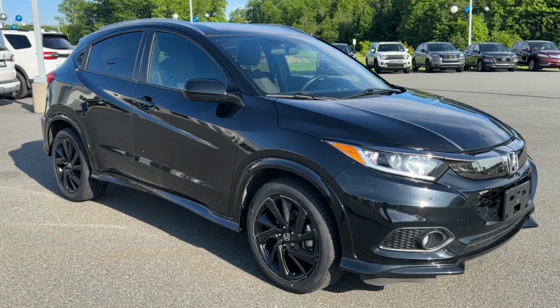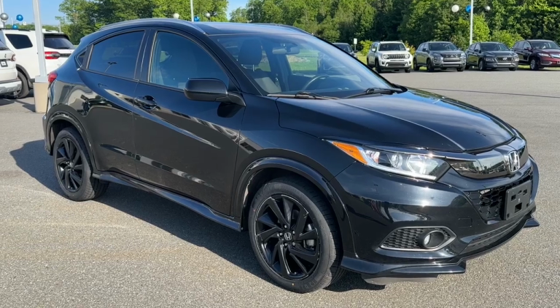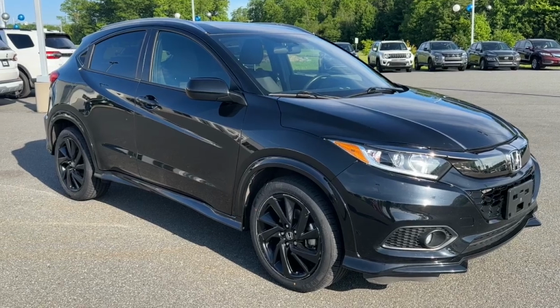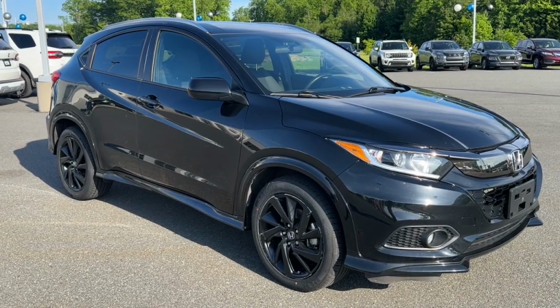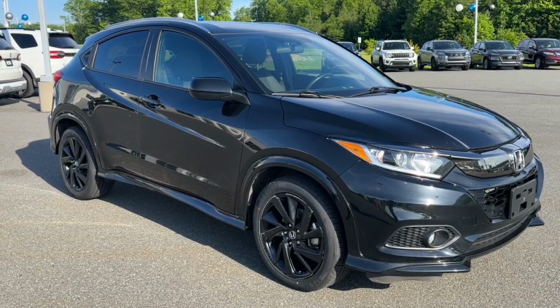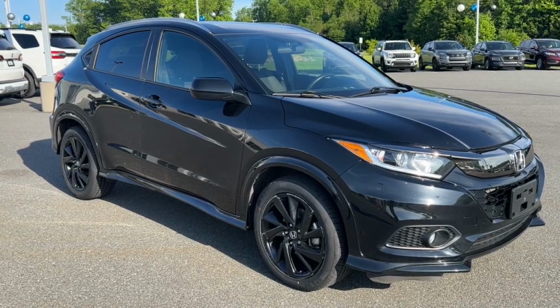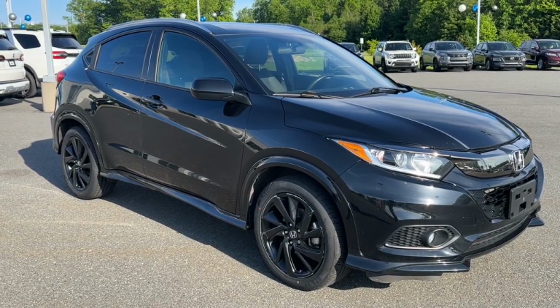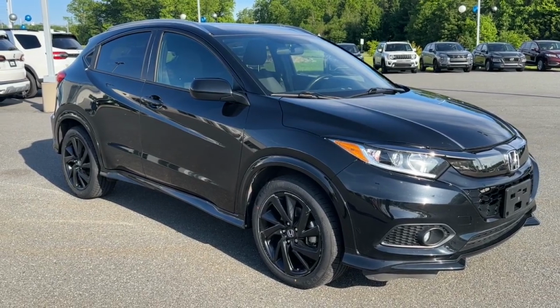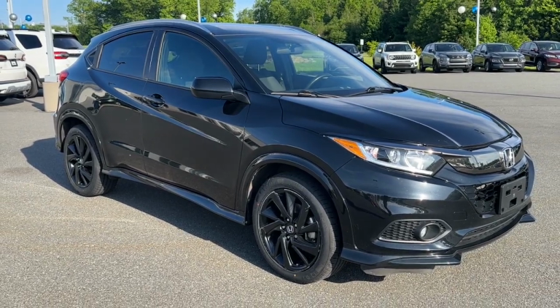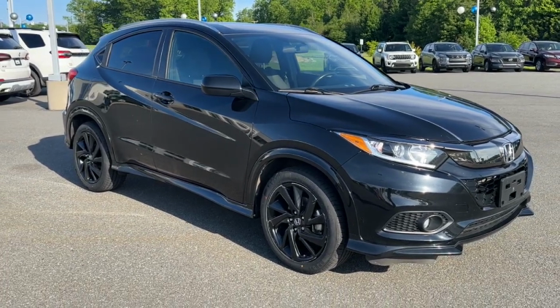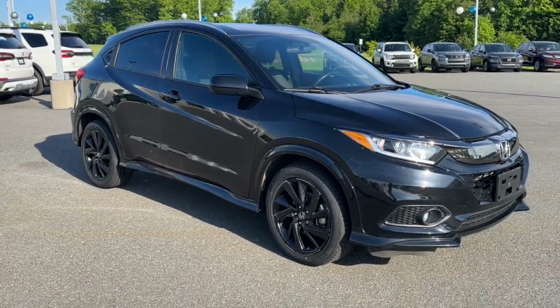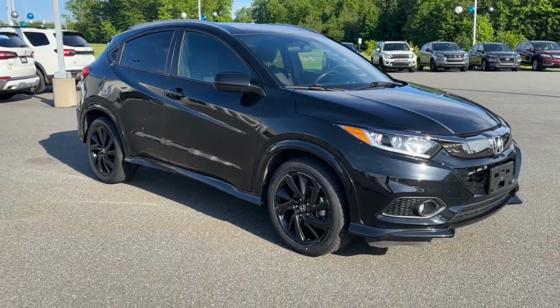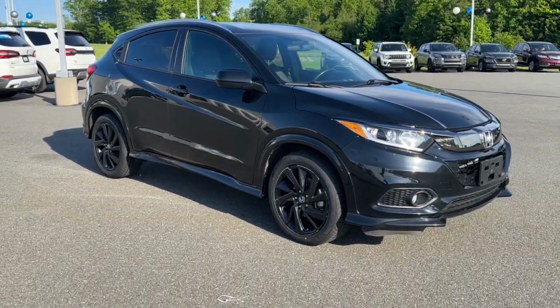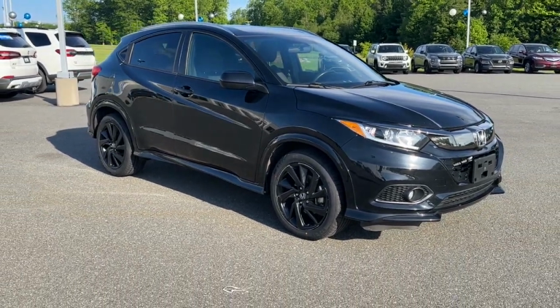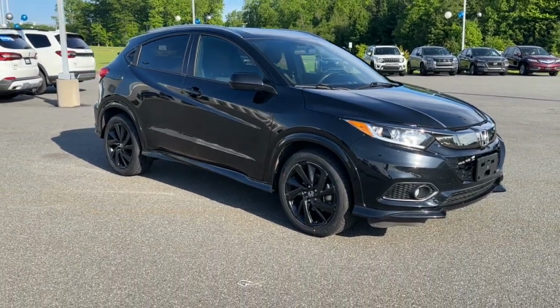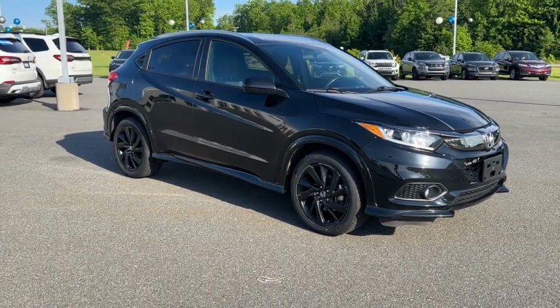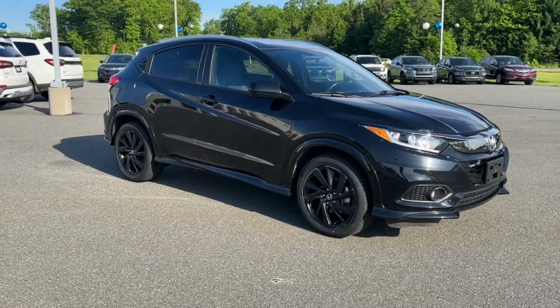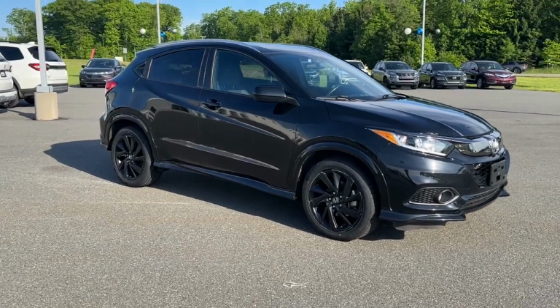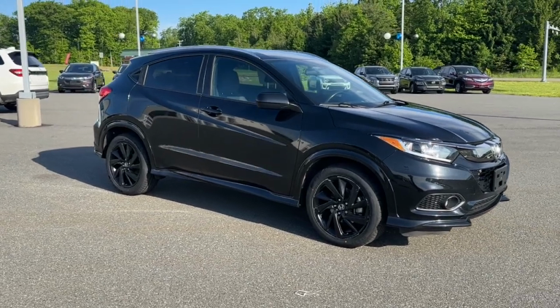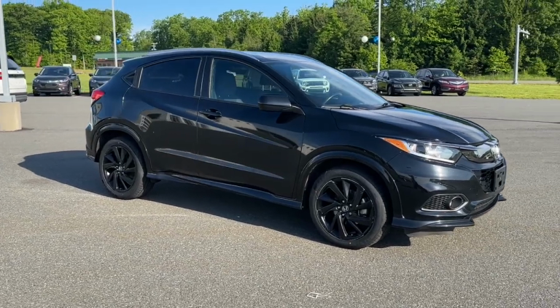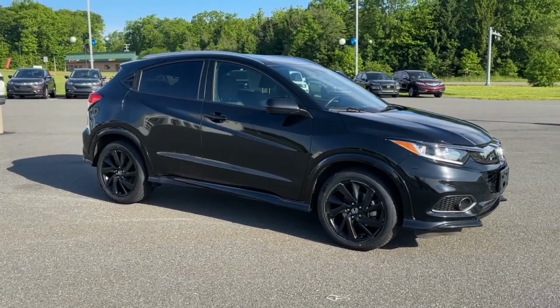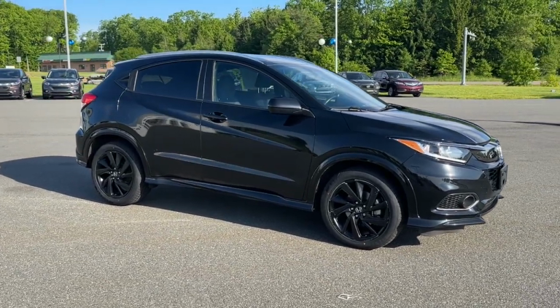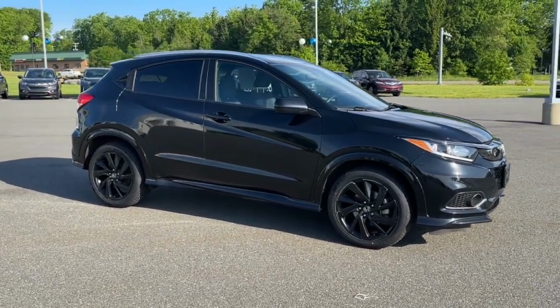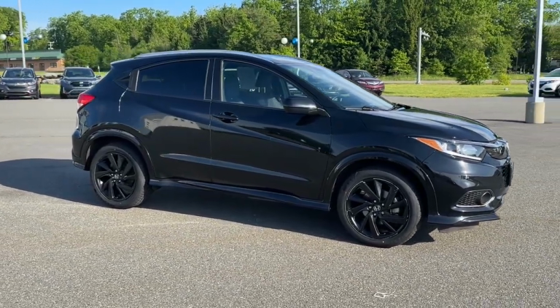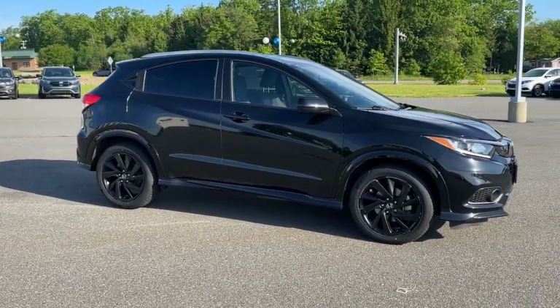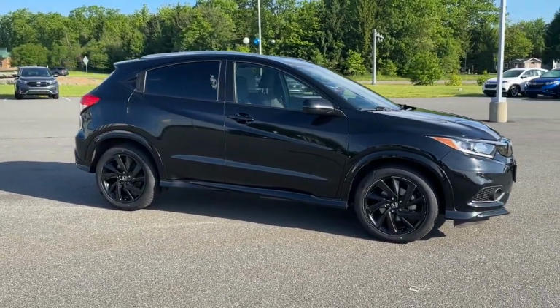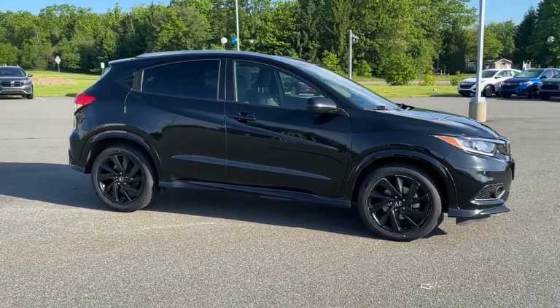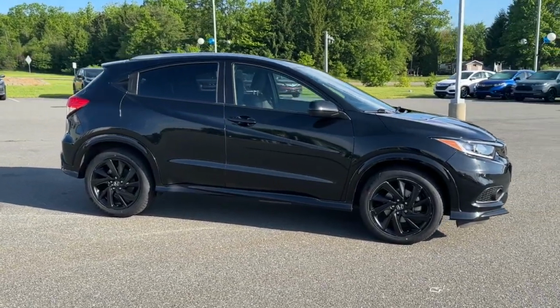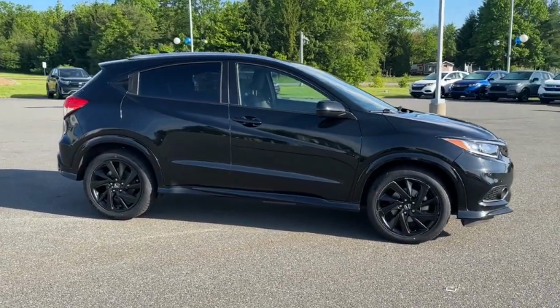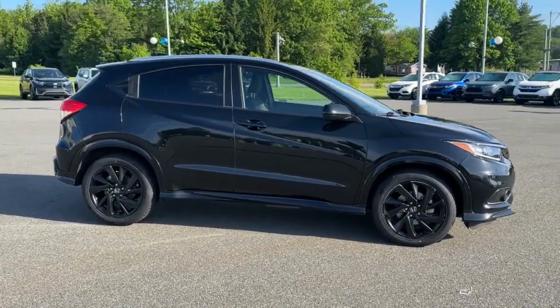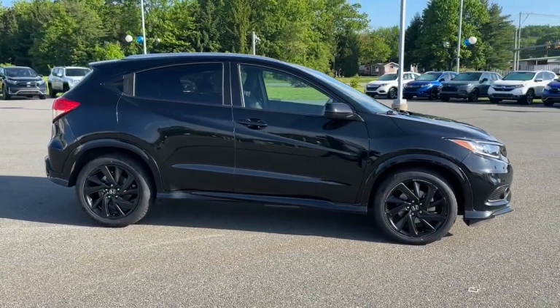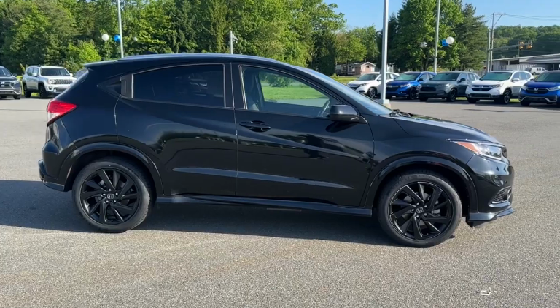You'll have love at first sight with the 2022 Honda HRV. This vehicle is an outstanding buy with fewer than 35,000 miles on the odometer.